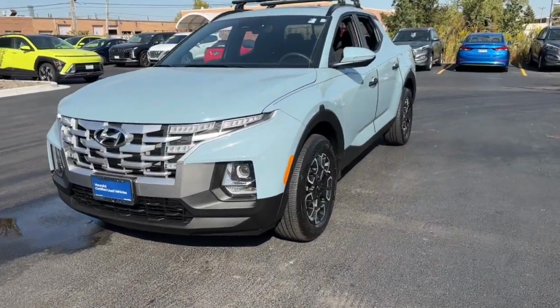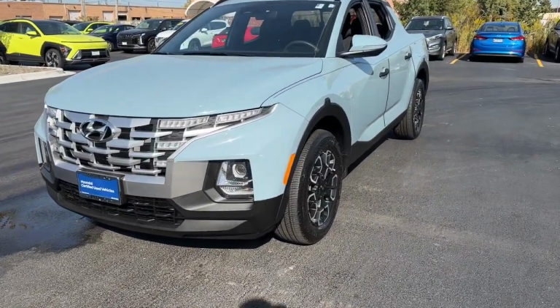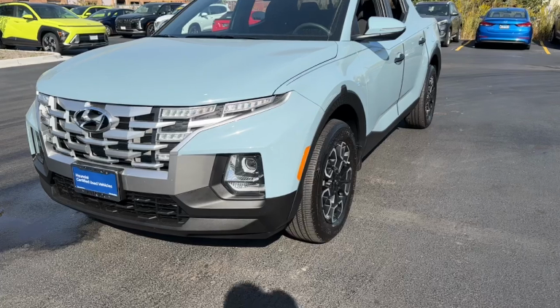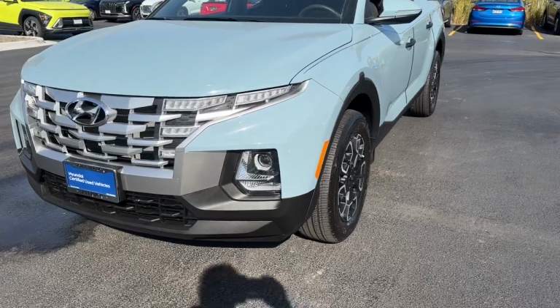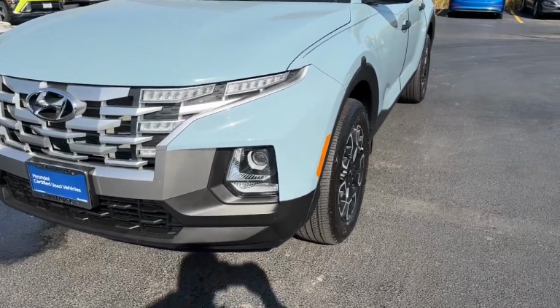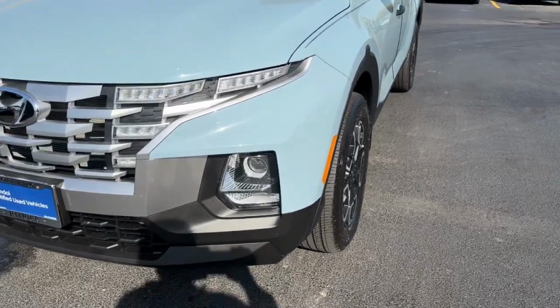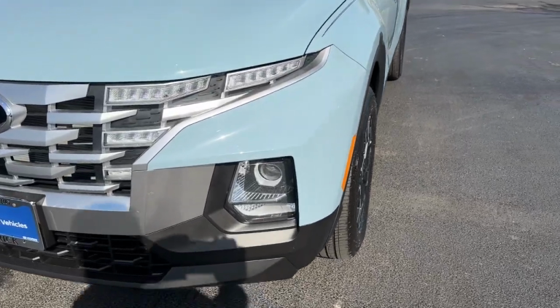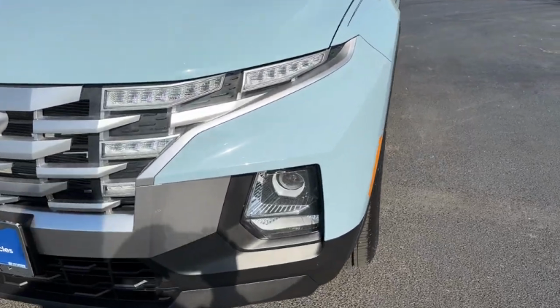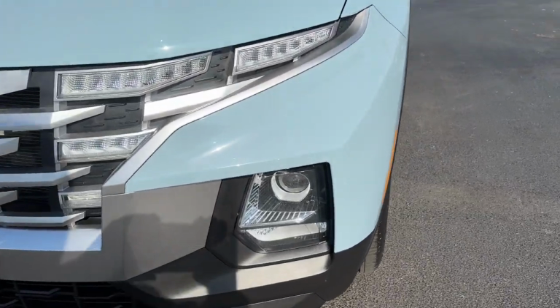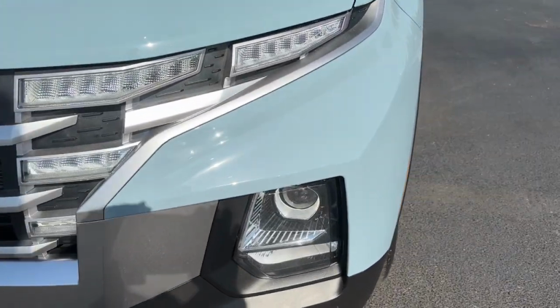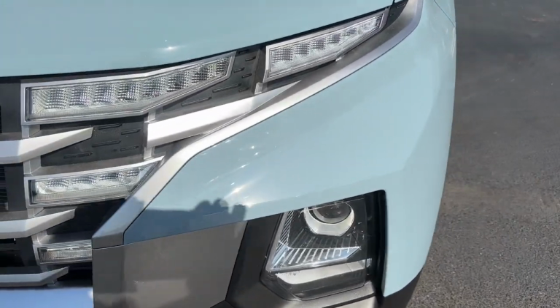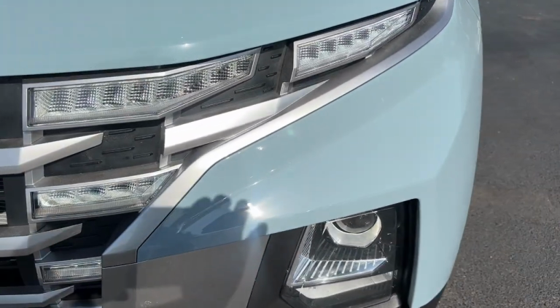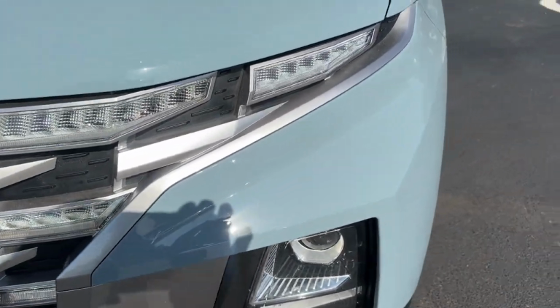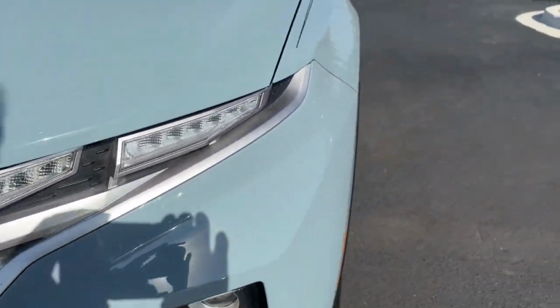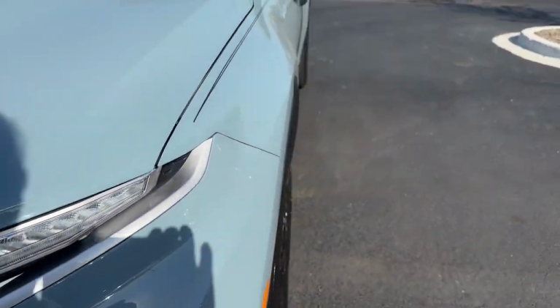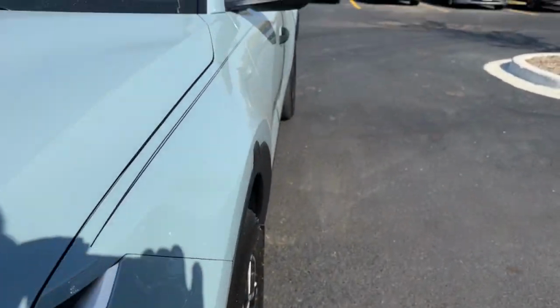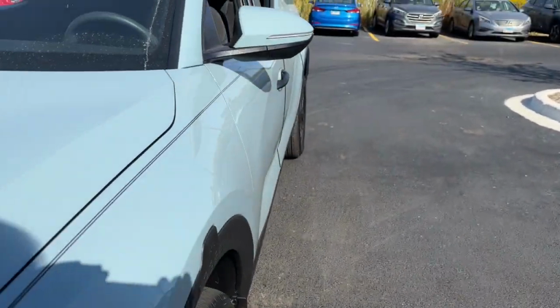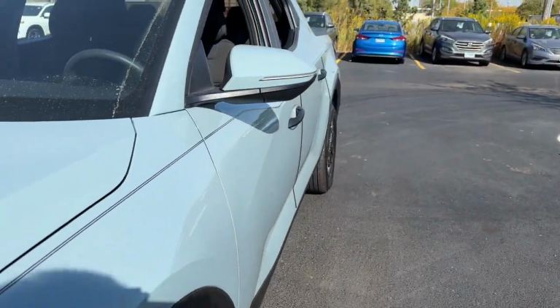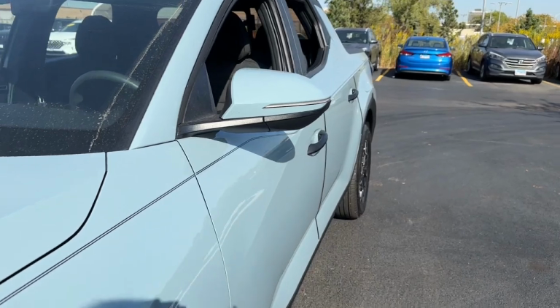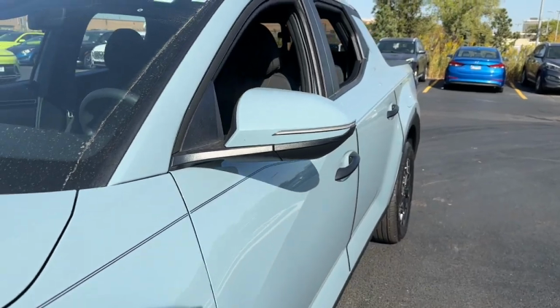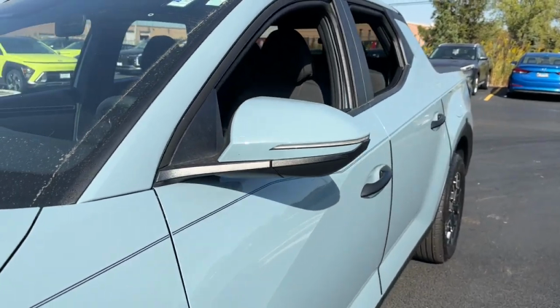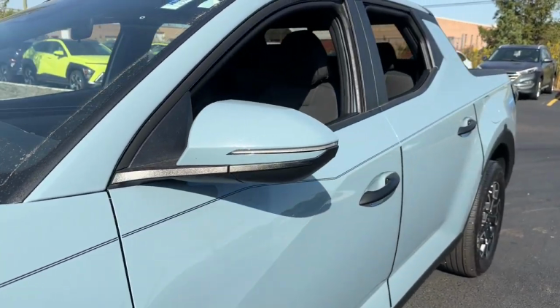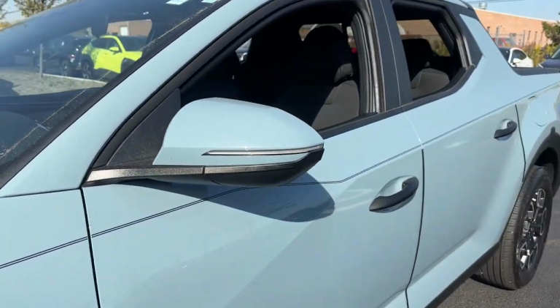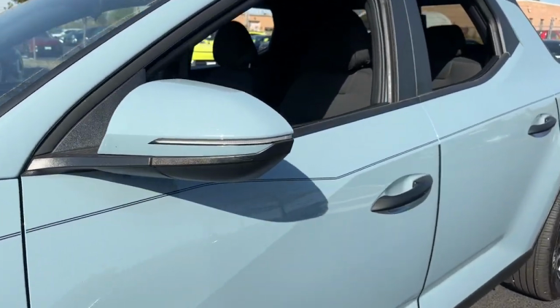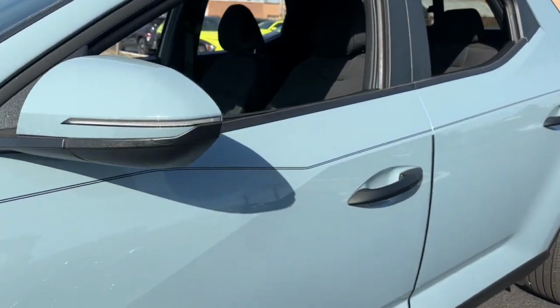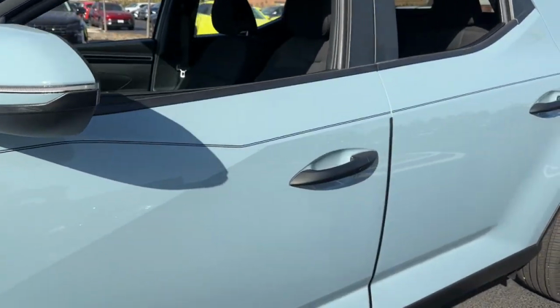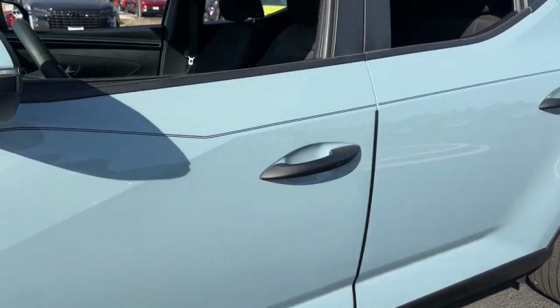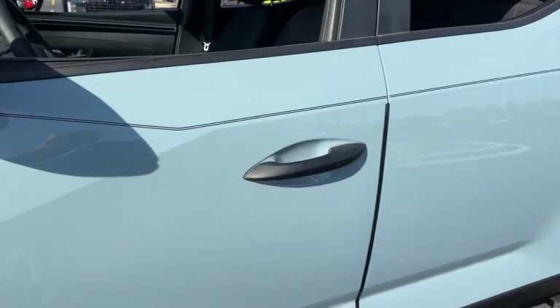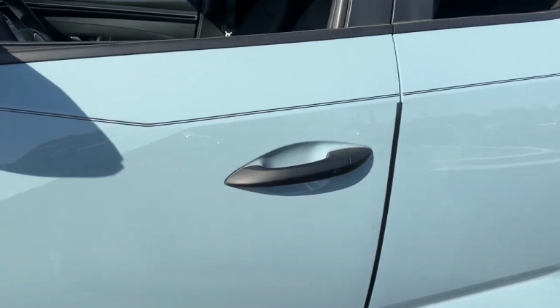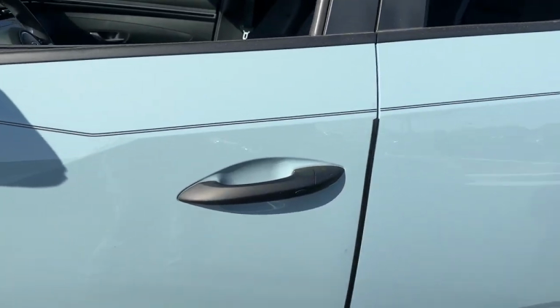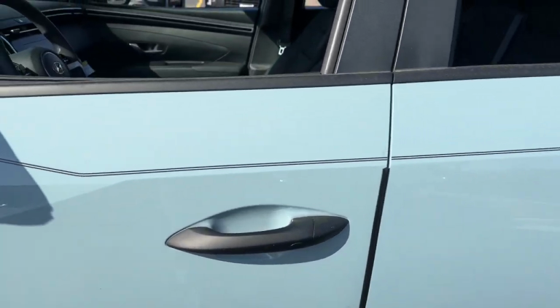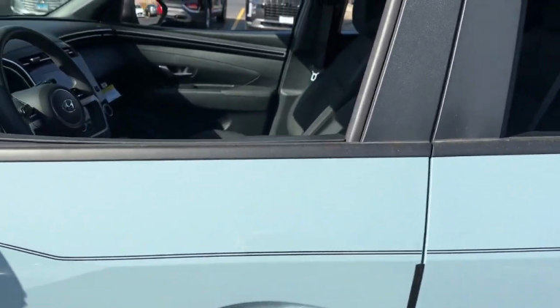Enjoy a view of this gutsy Hyundai Santa Cruz, the stylish adventure utility vehicle that pairs composed comfort with high-tech capability. The following are some of this vehicle's highlighted options.